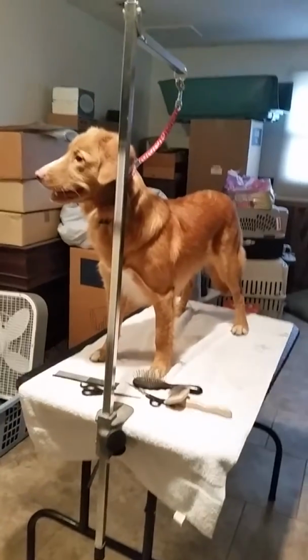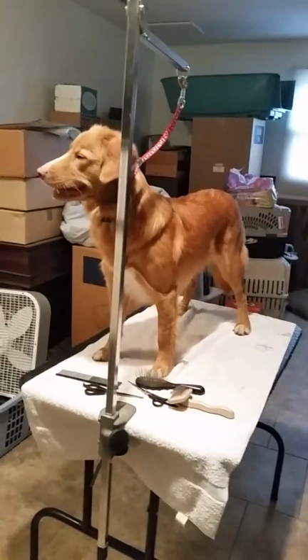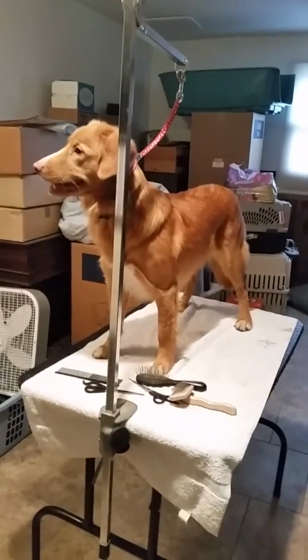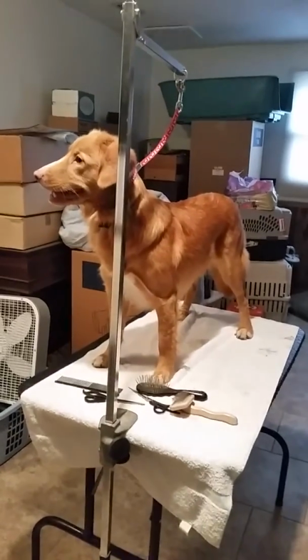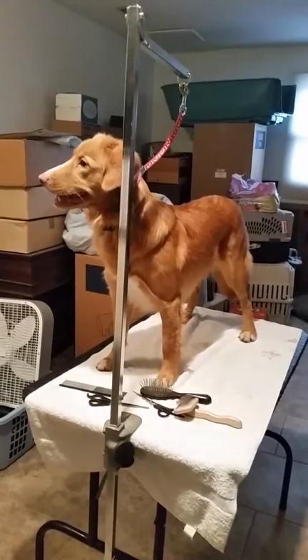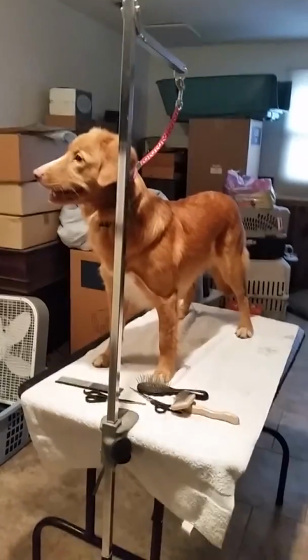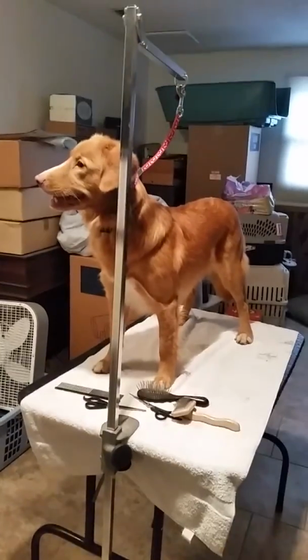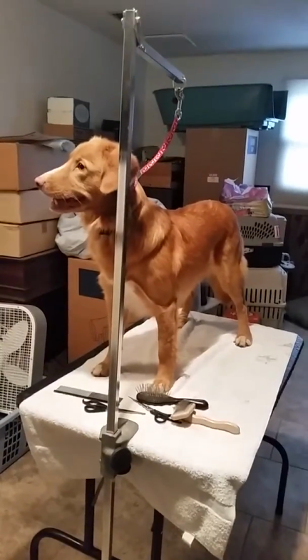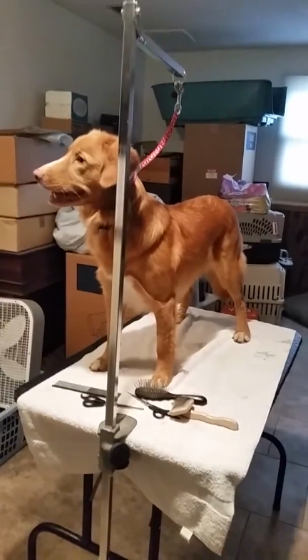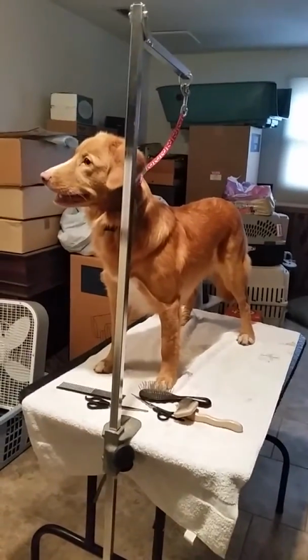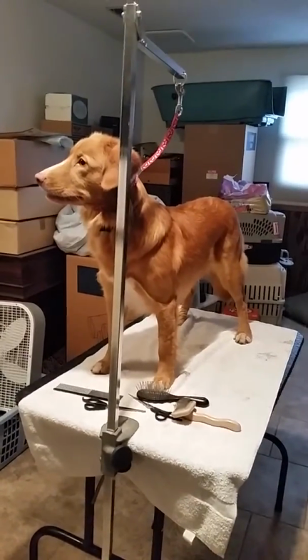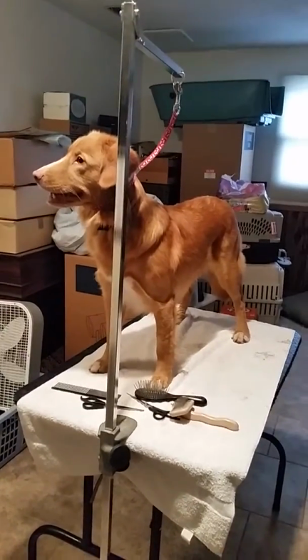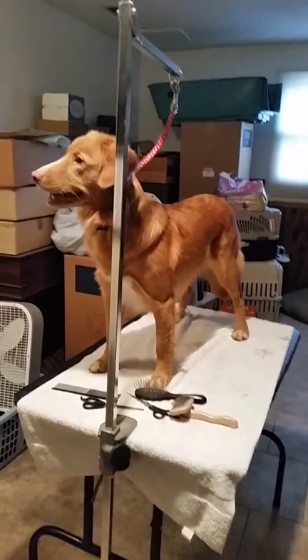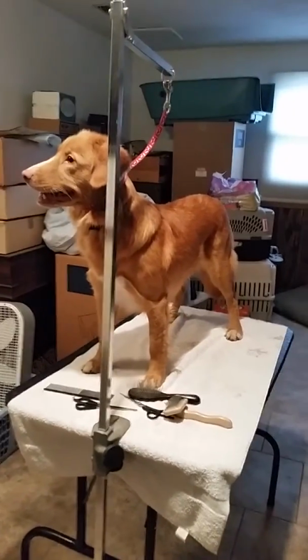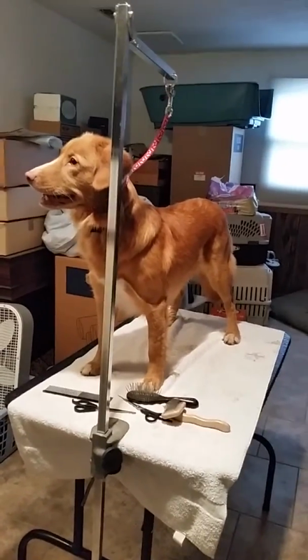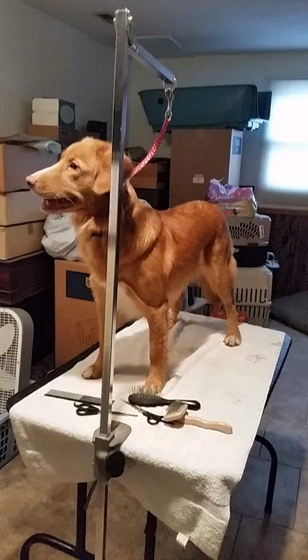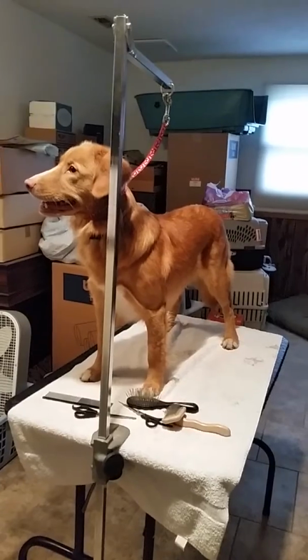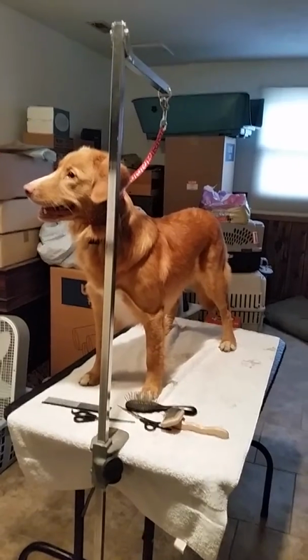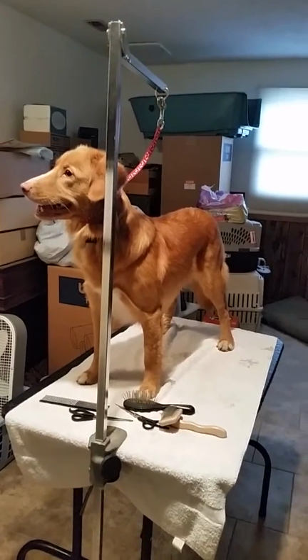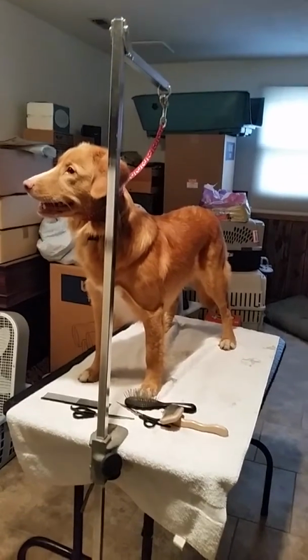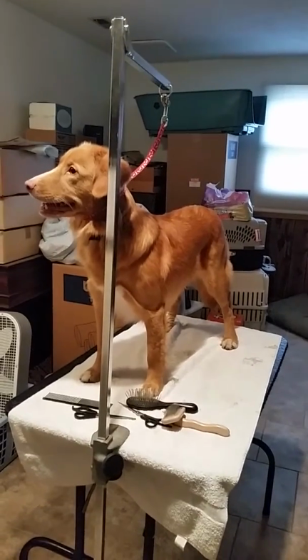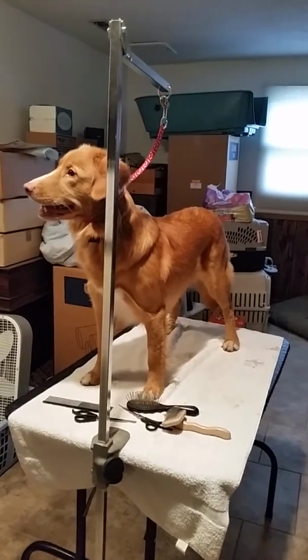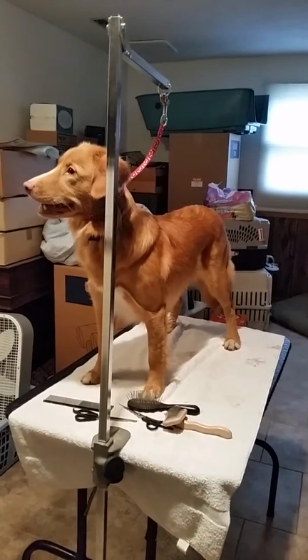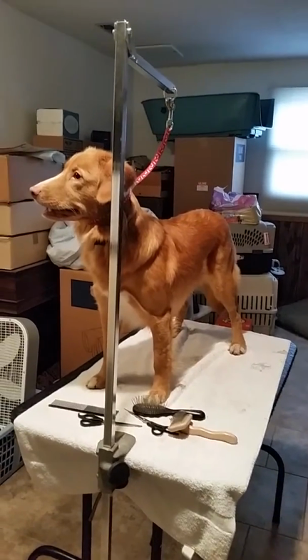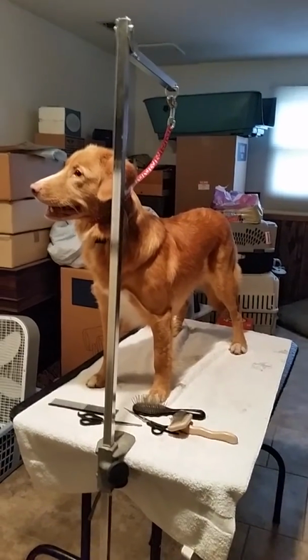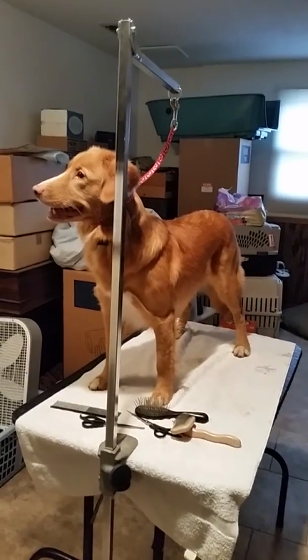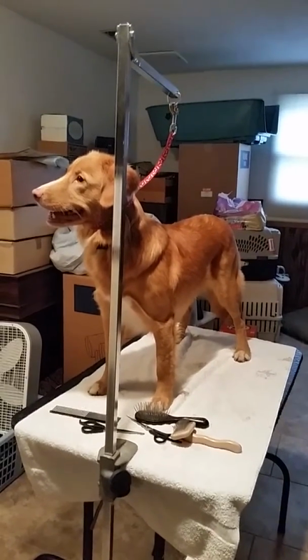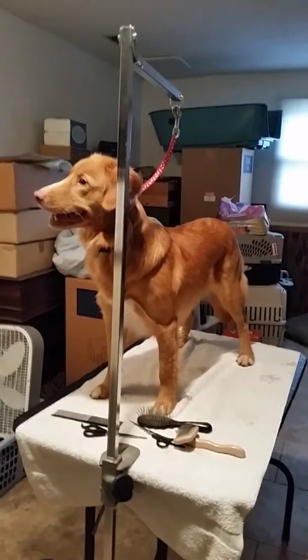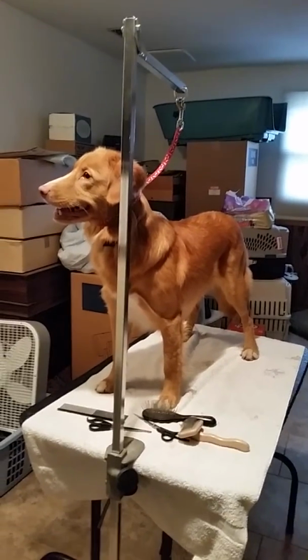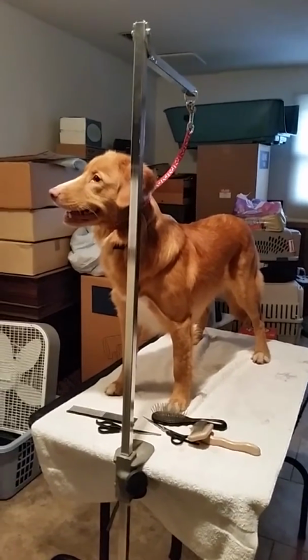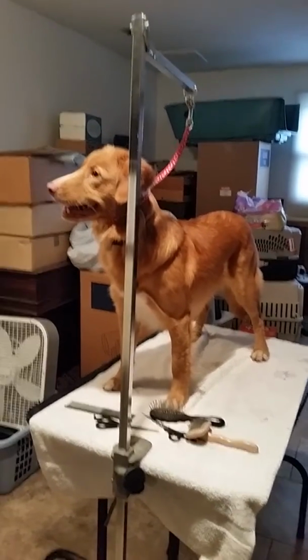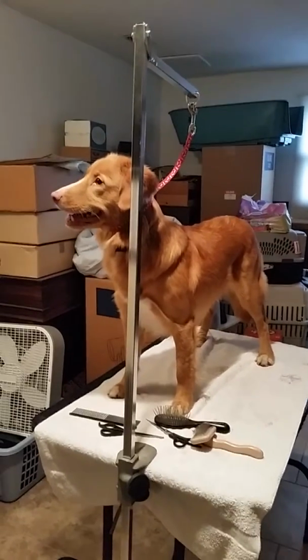Never leave a dog unattended on the table. Obviously they could accidentally hang themselves — or on purpose. Goofy dog.